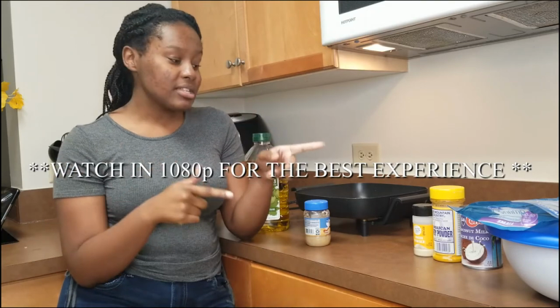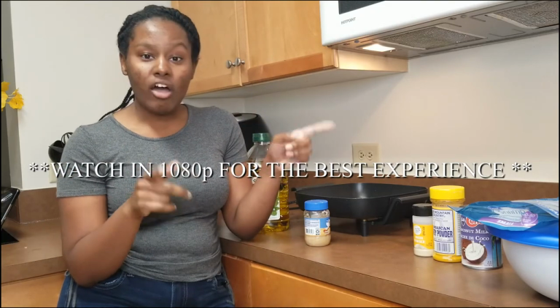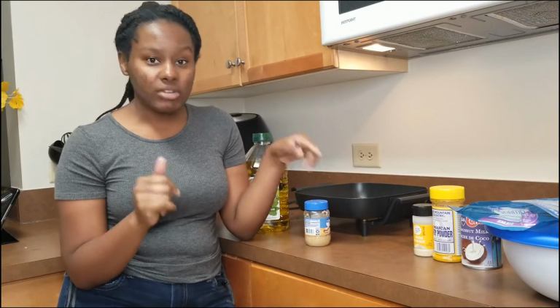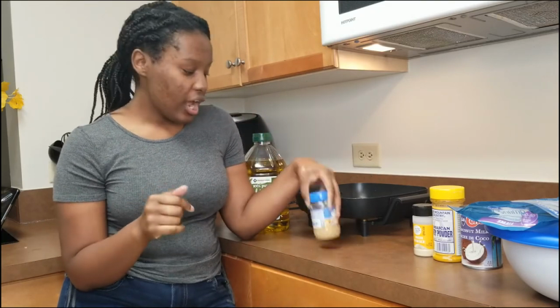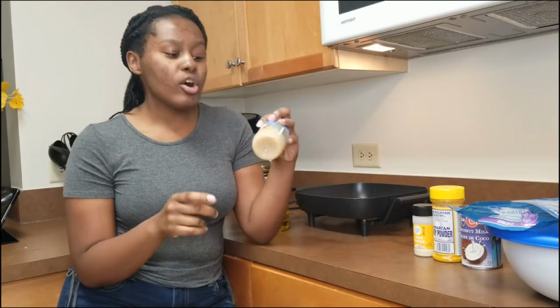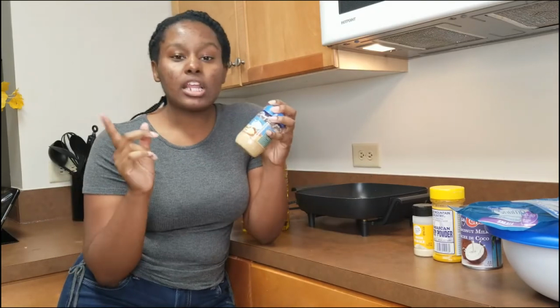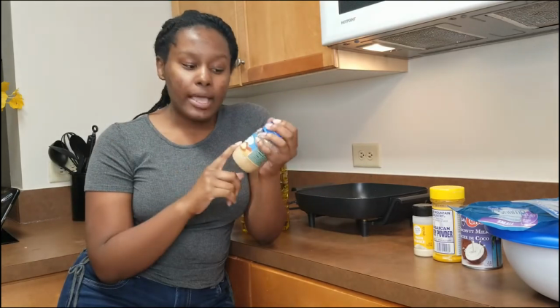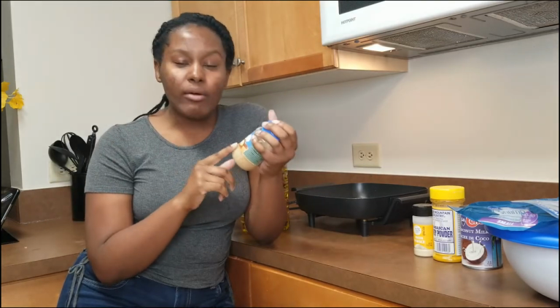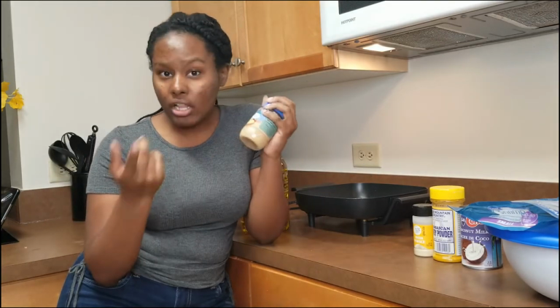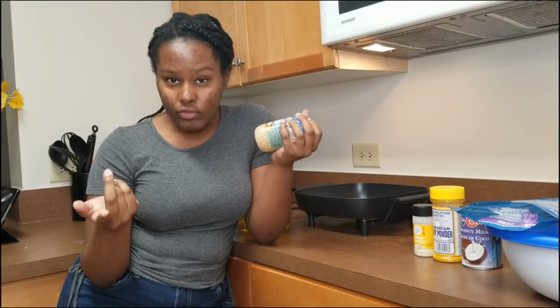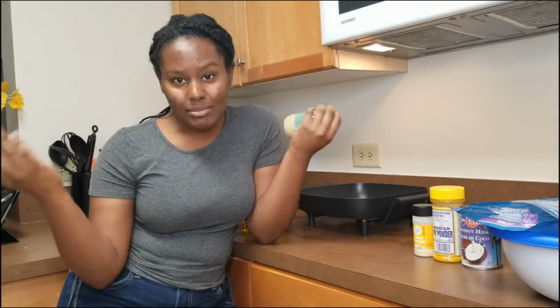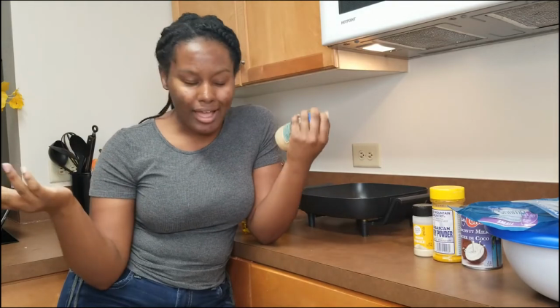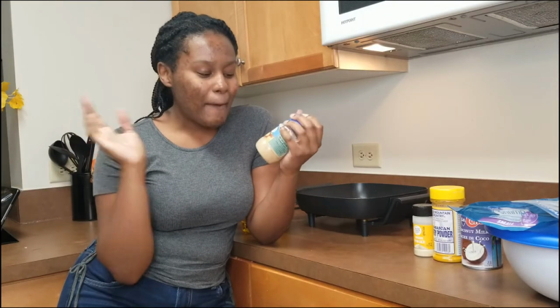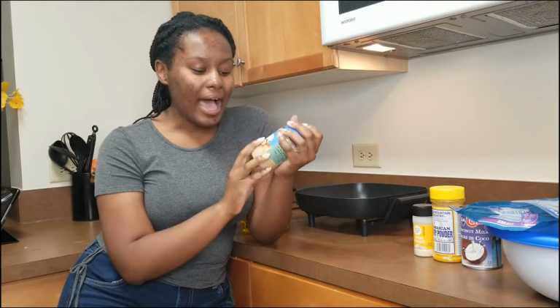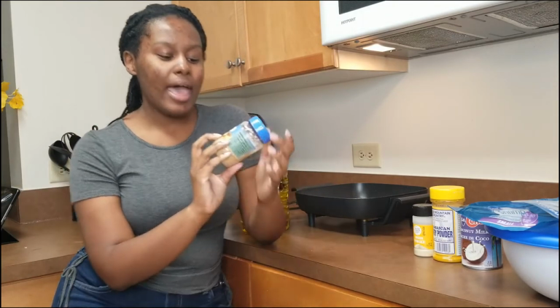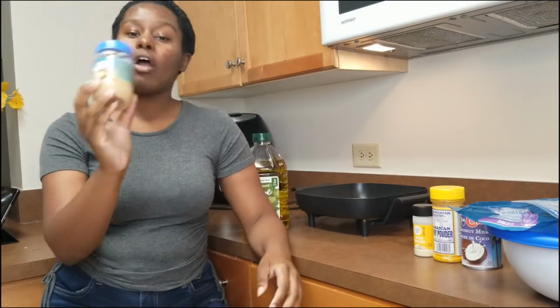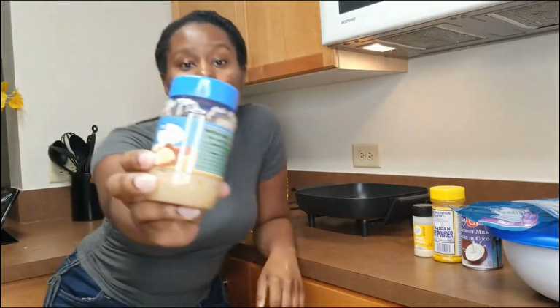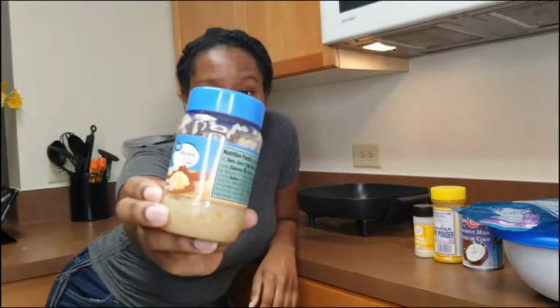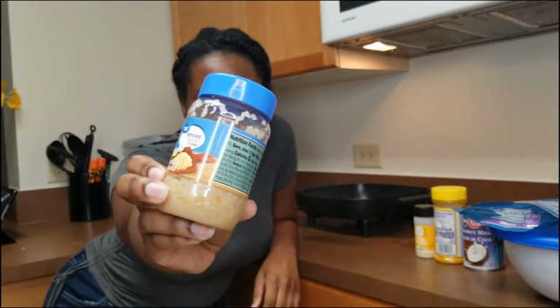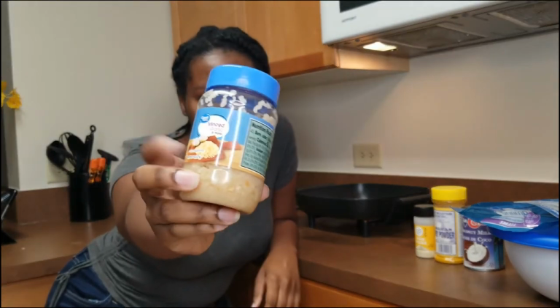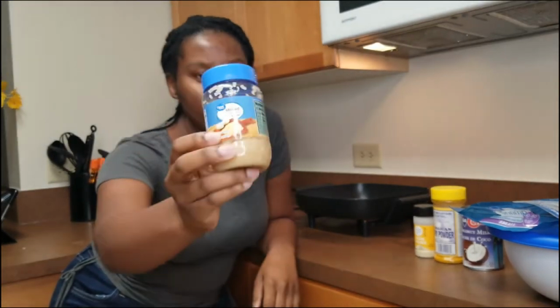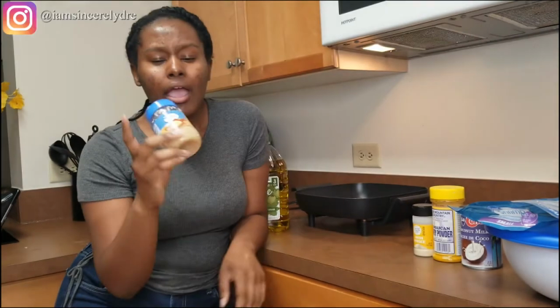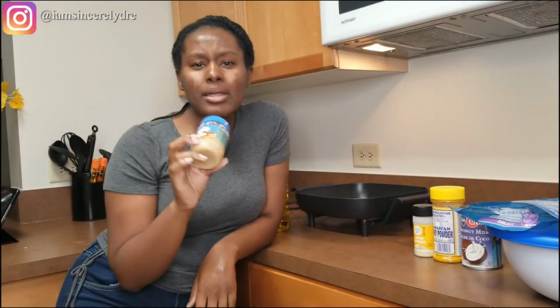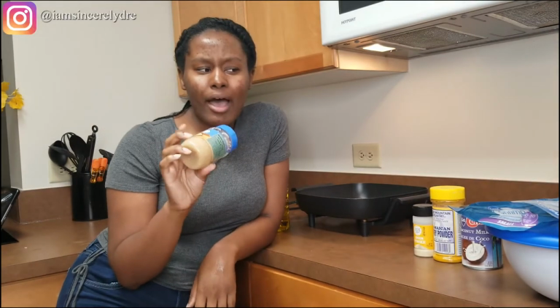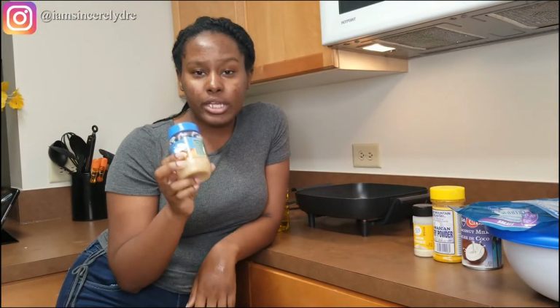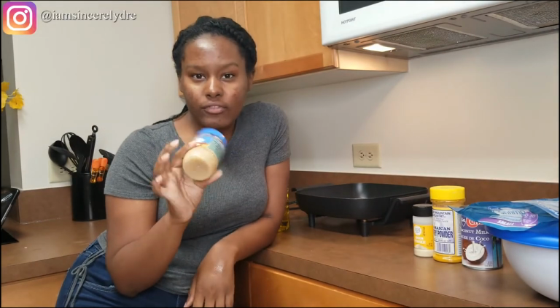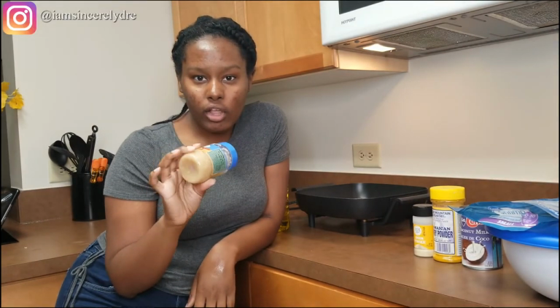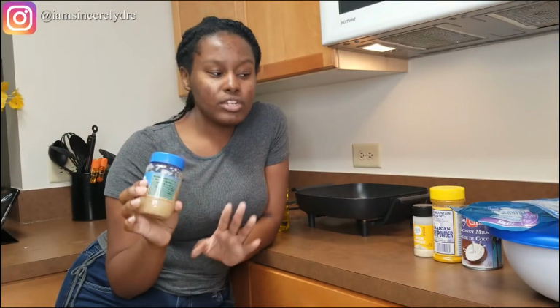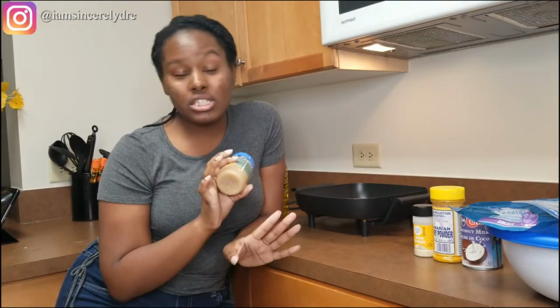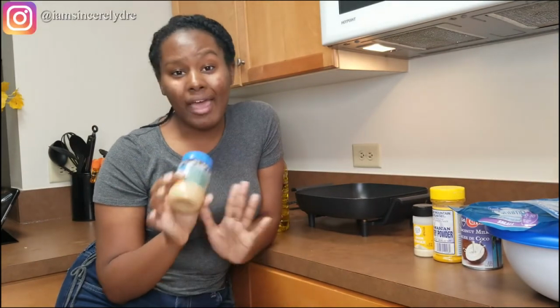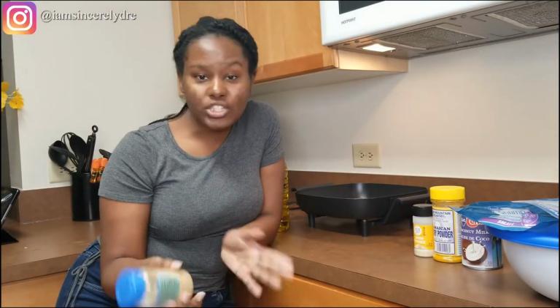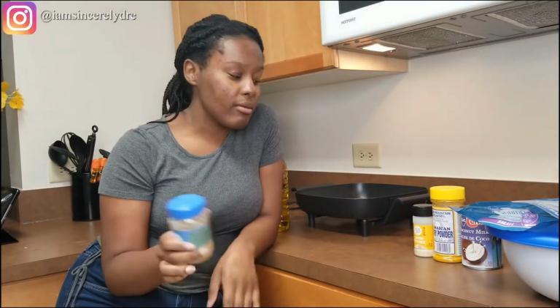I'm going to tell you guys all that you need. You're going to need garlic, but I don't have garlic cloves here because I'm still in college. I do have already pre-minced garlic that I'll be using. You're probably going to need about three to four cloves of it — it really just depends on how much shrimp that you have.